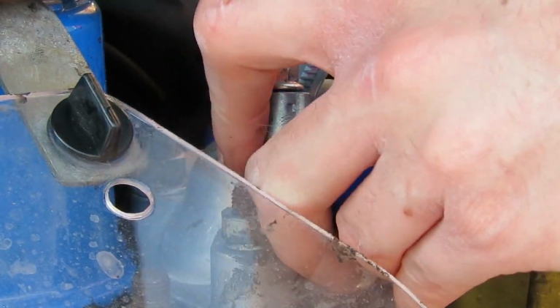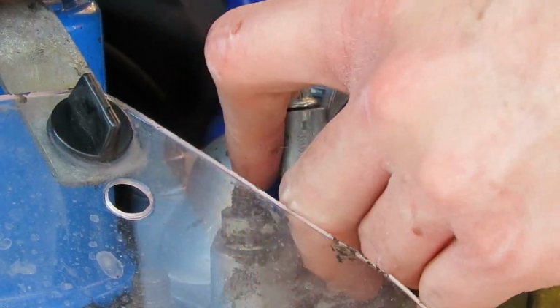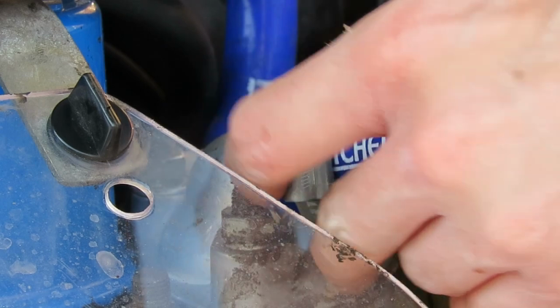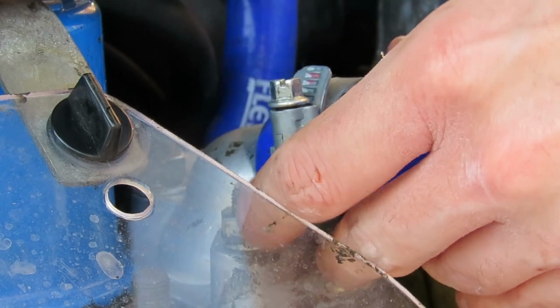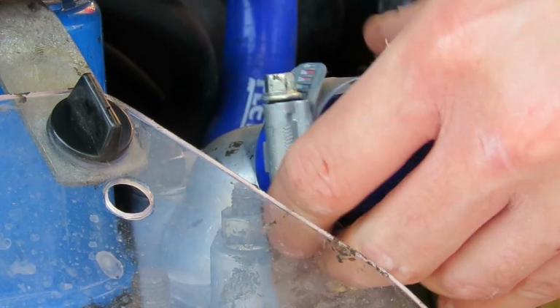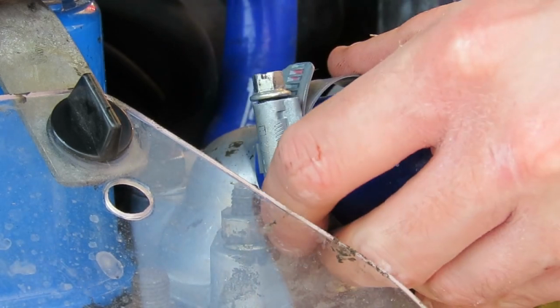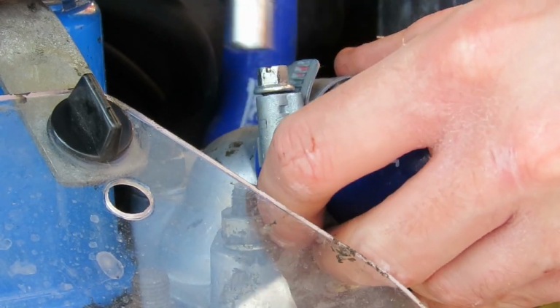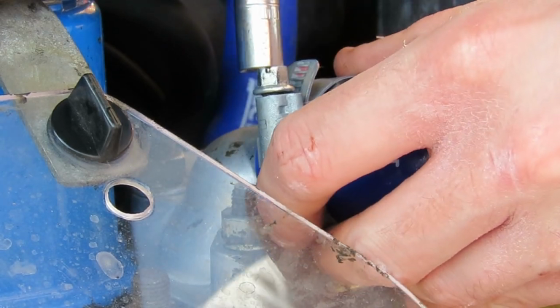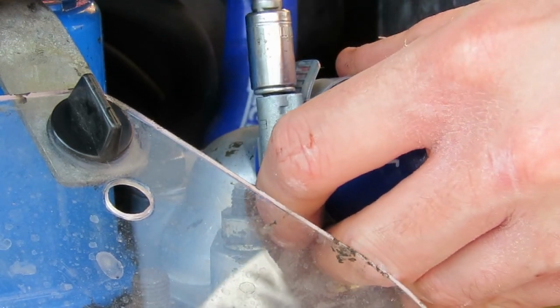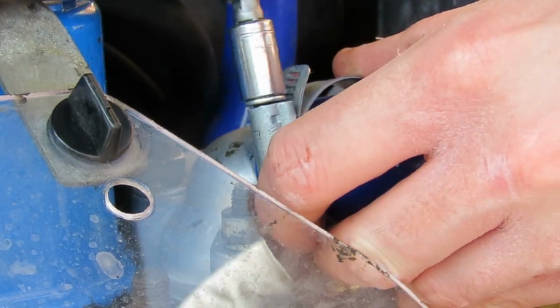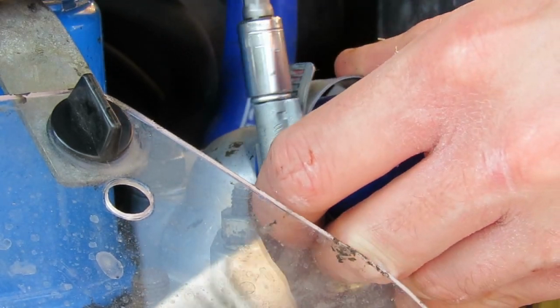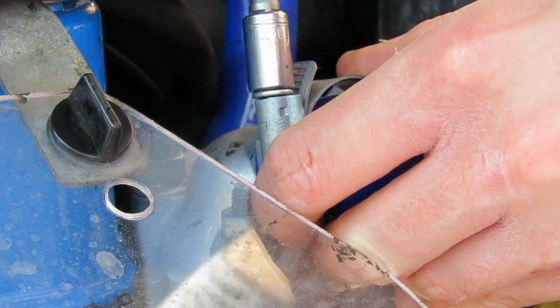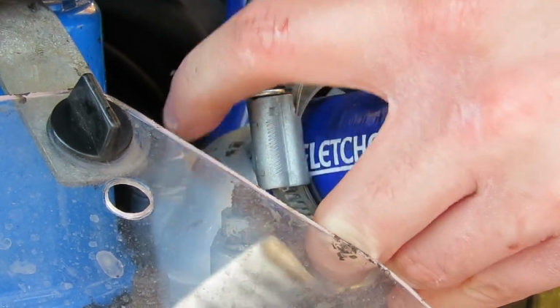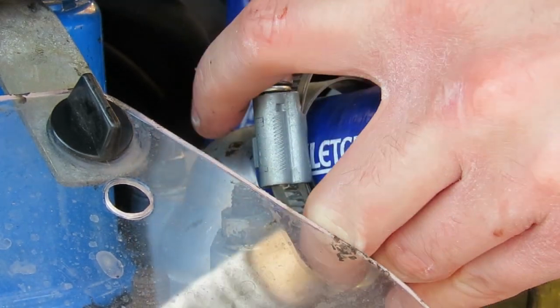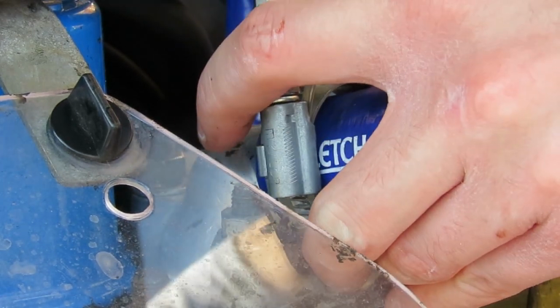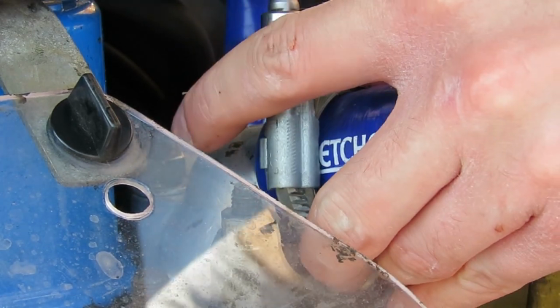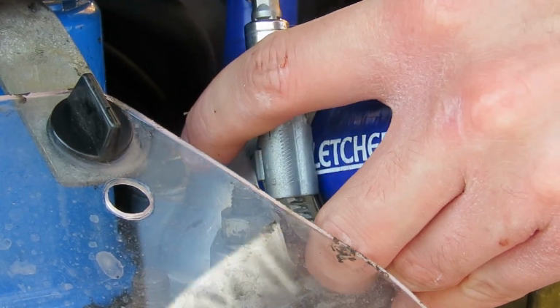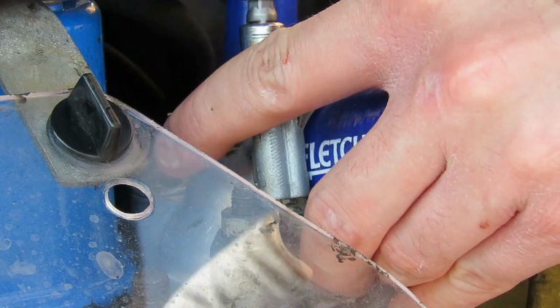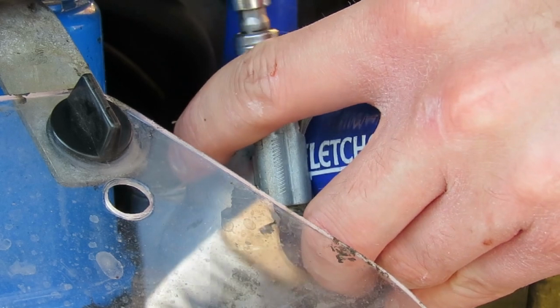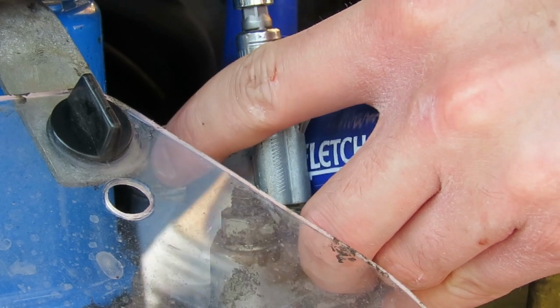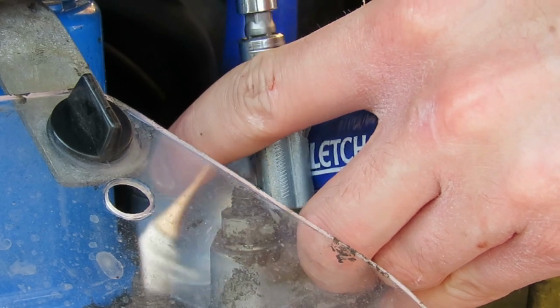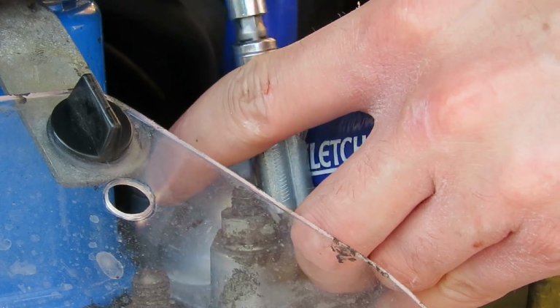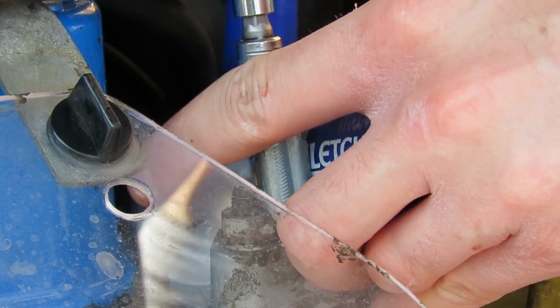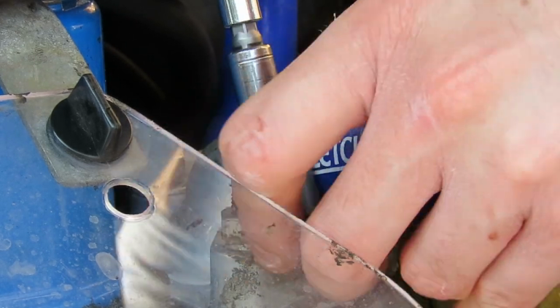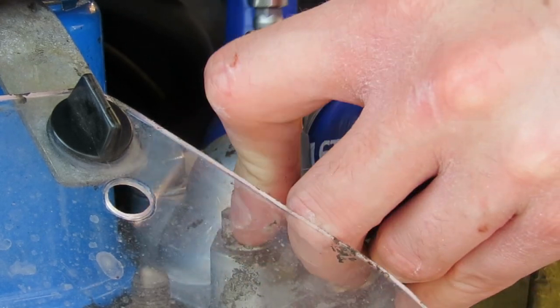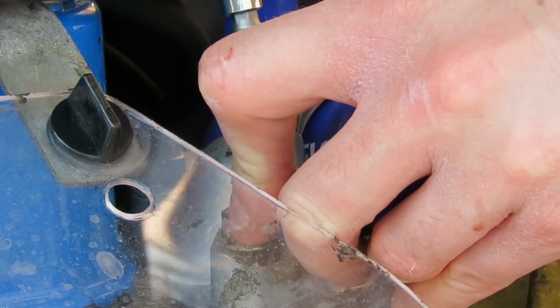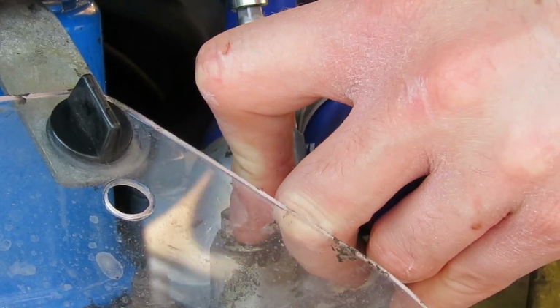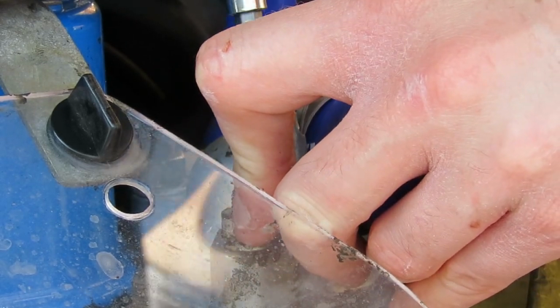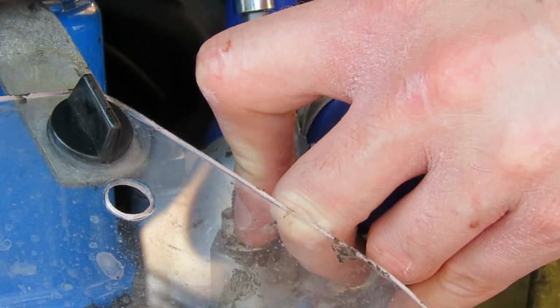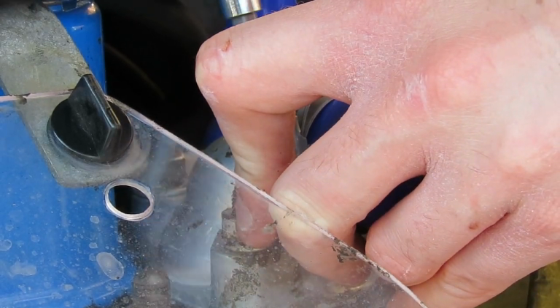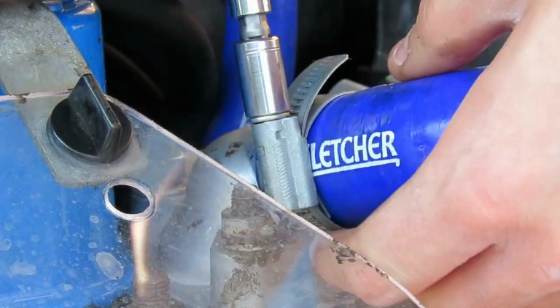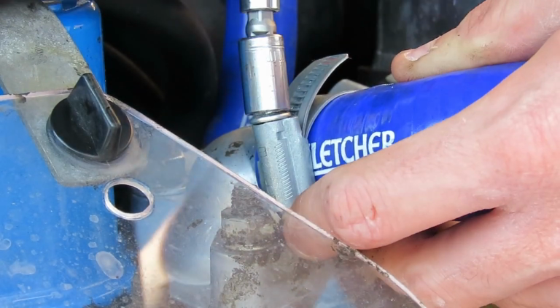The next stage is putting the jubilee clip back onto the pipe and tightening up, but obviously make sure you don't over-tighten it, otherwise that could potentially damage your new pipework.